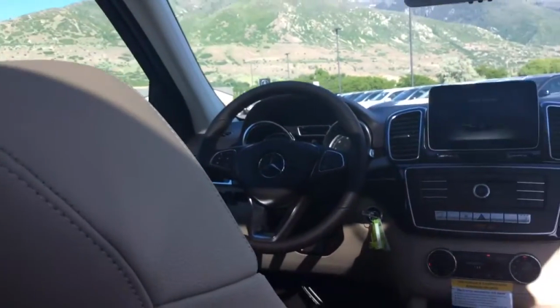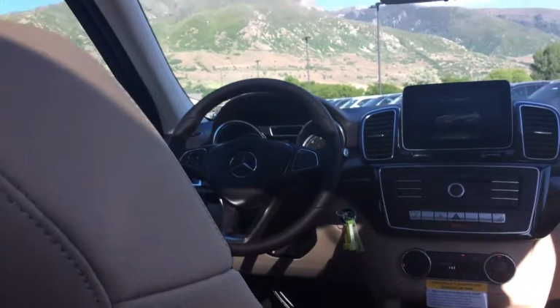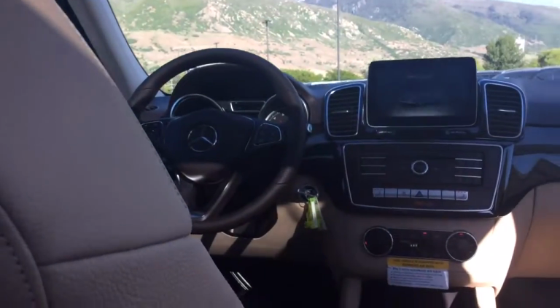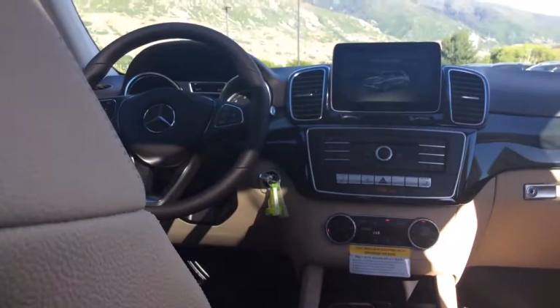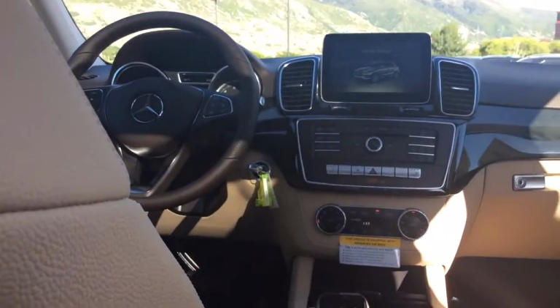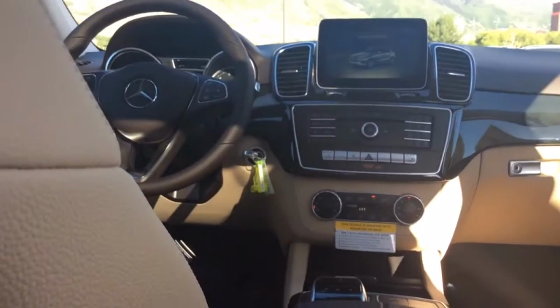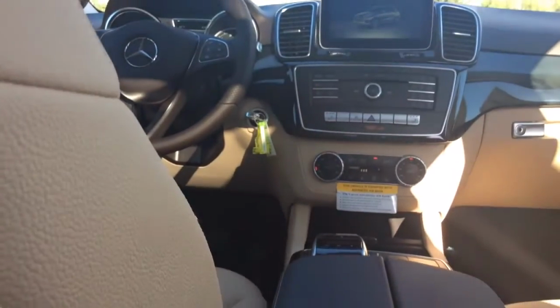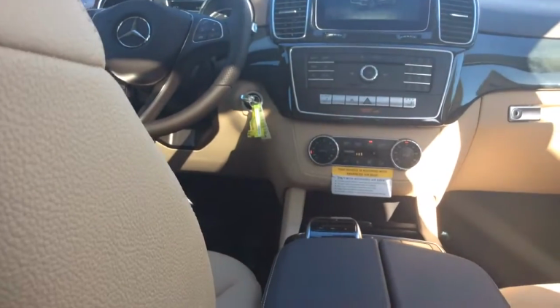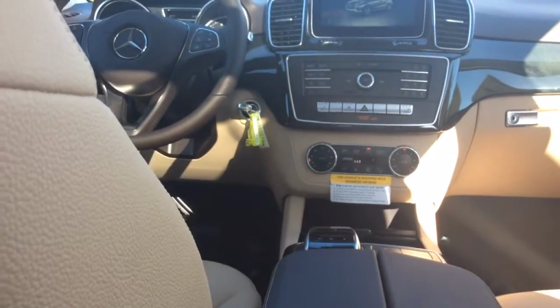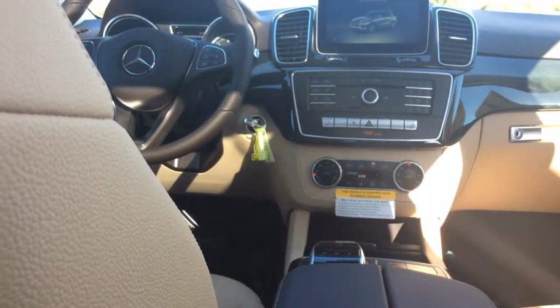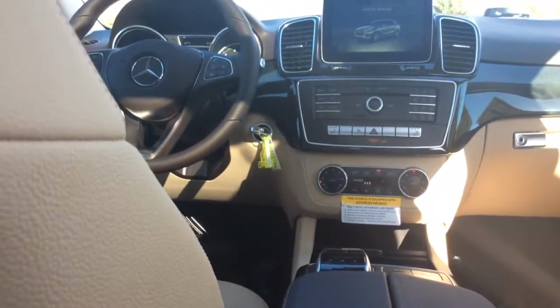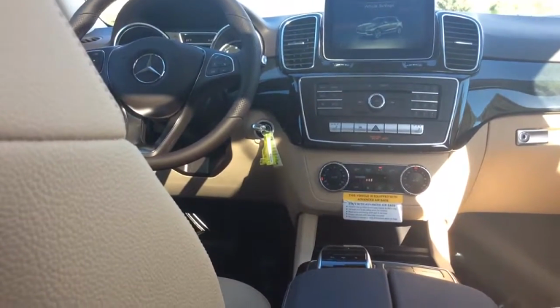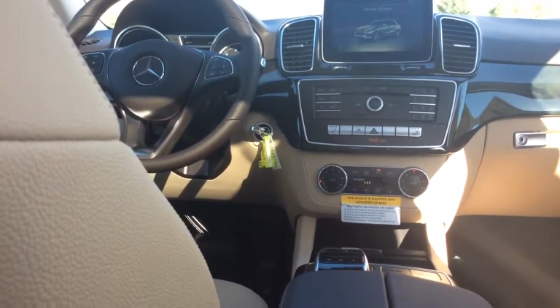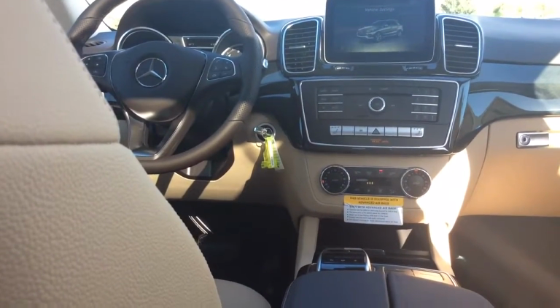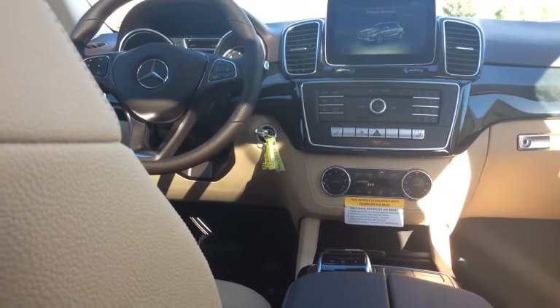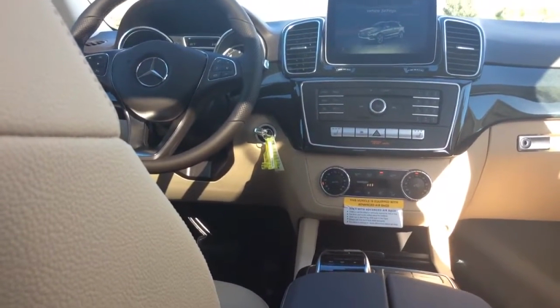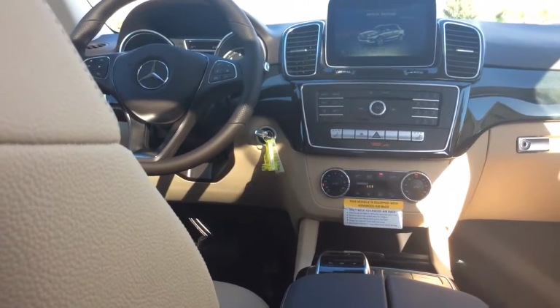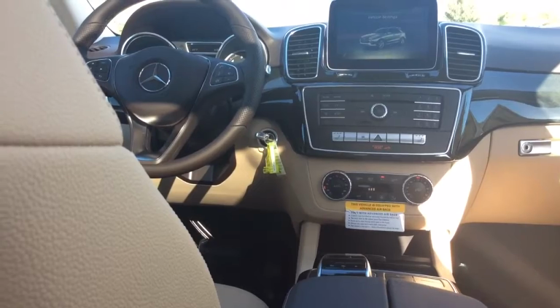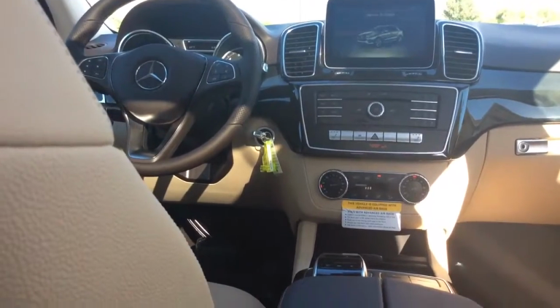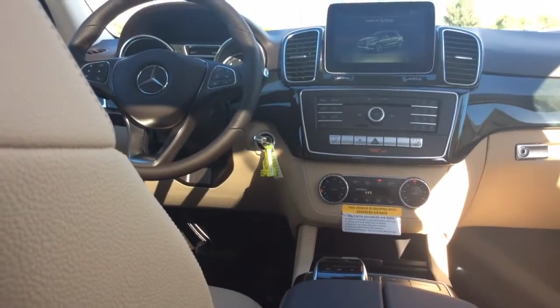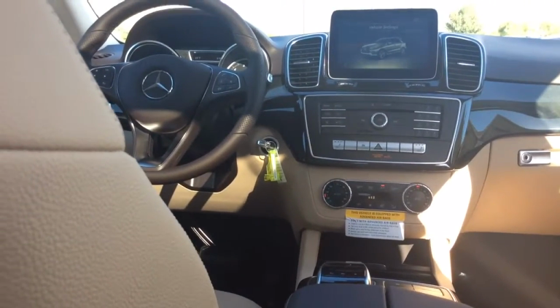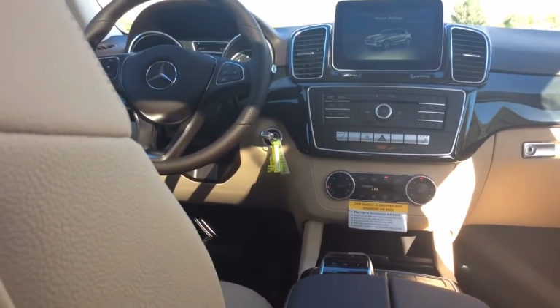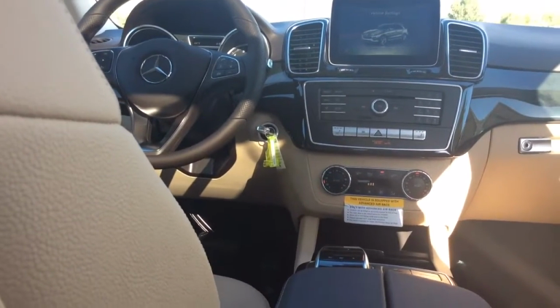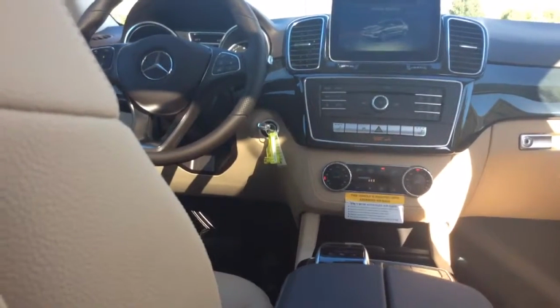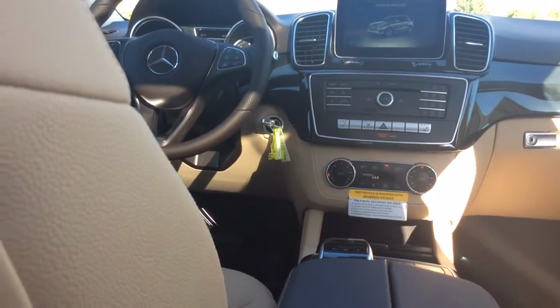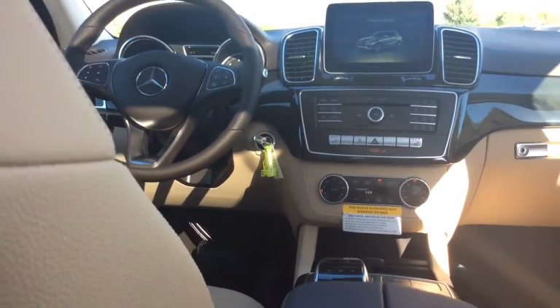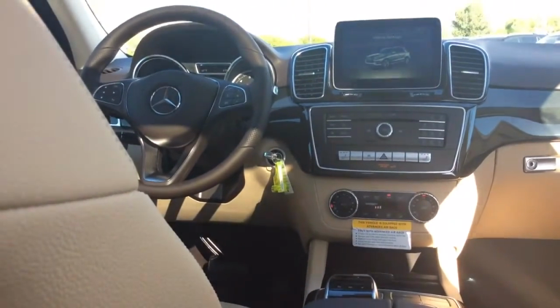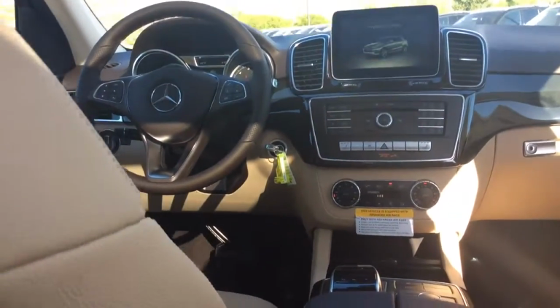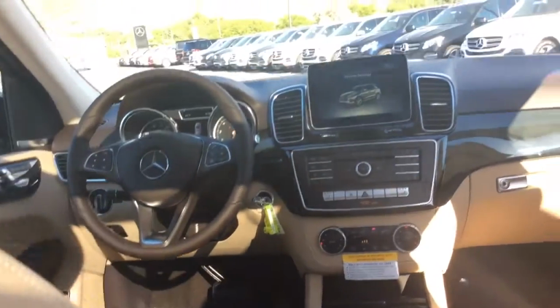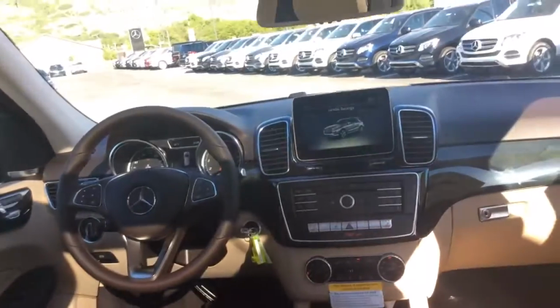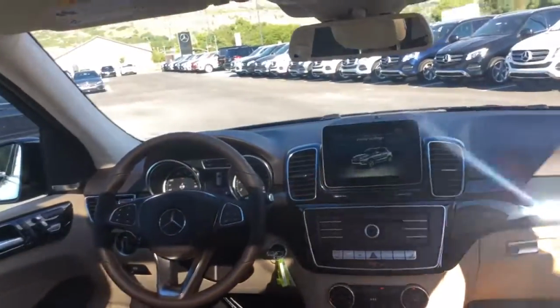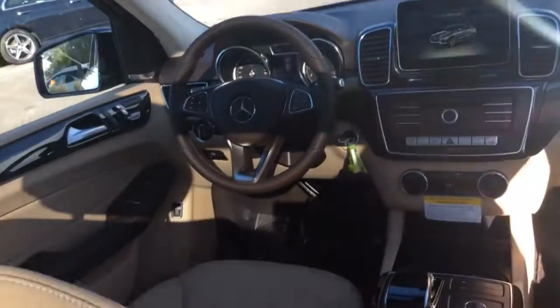The dash is a lot different than in the other one. The other one has a waterfall effect, and this one is more parallel, but absolutely gorgeous interior as well.